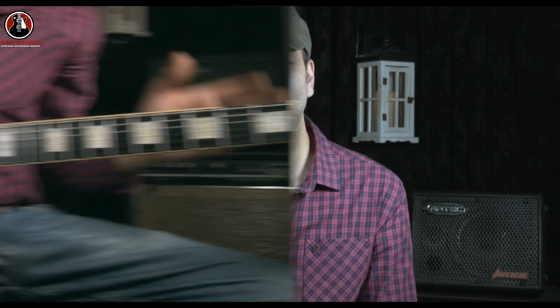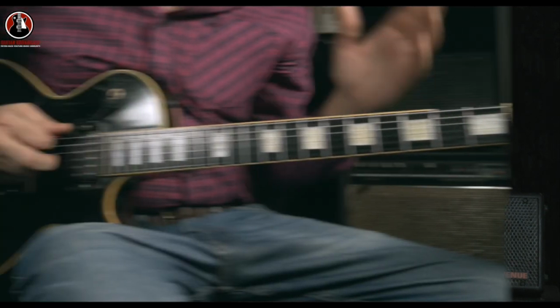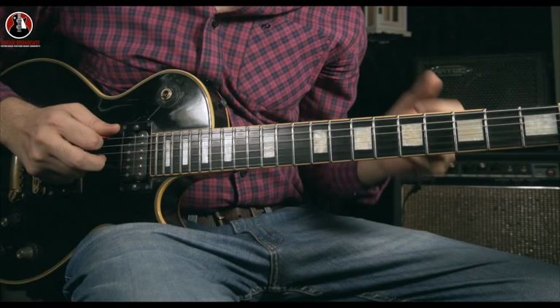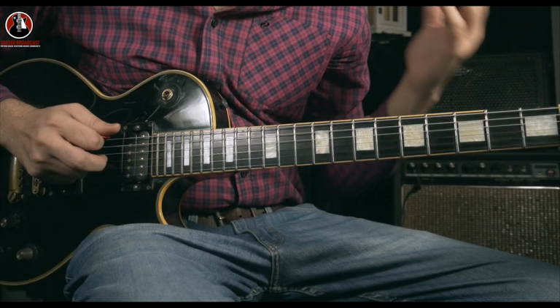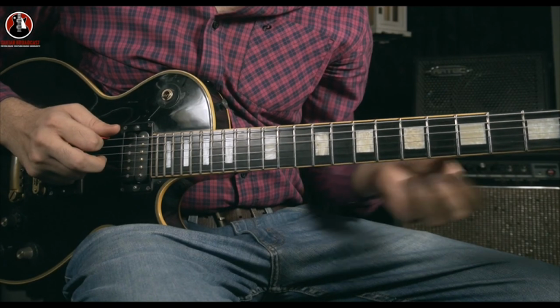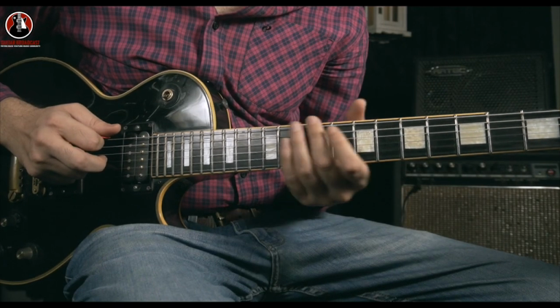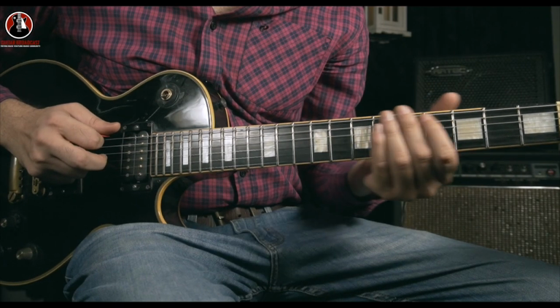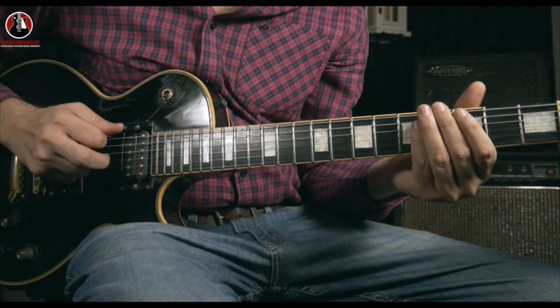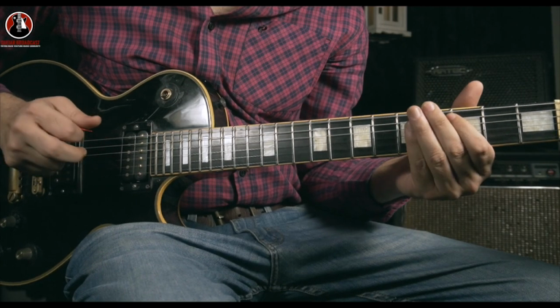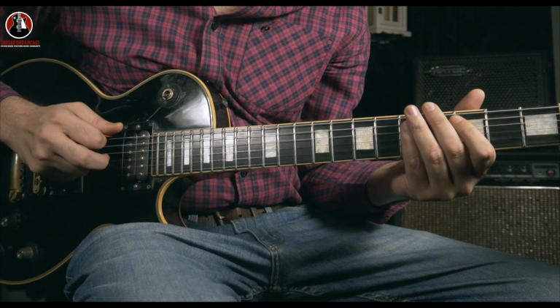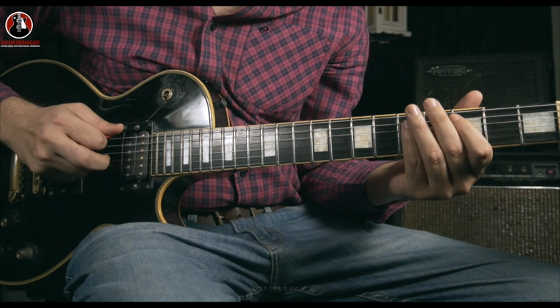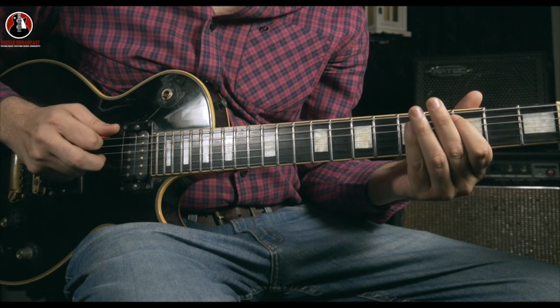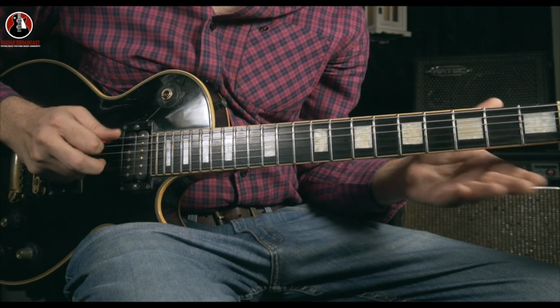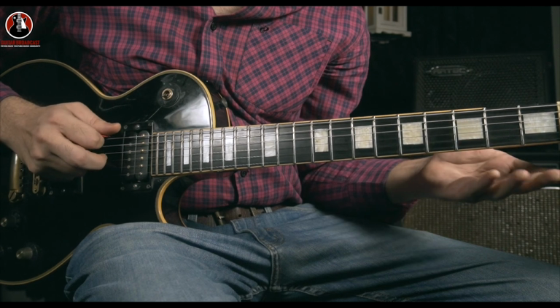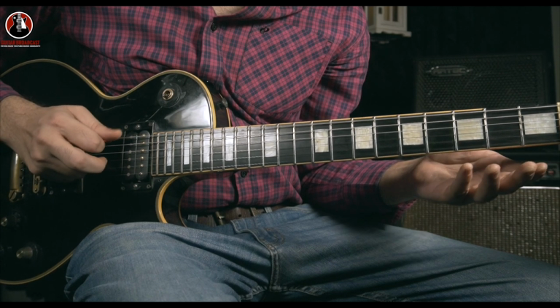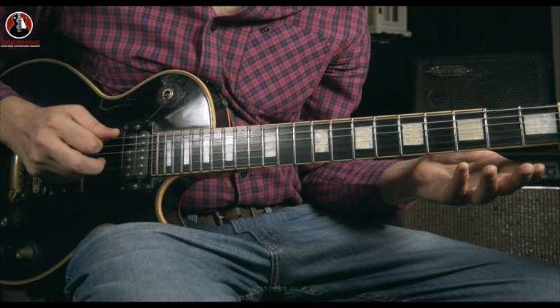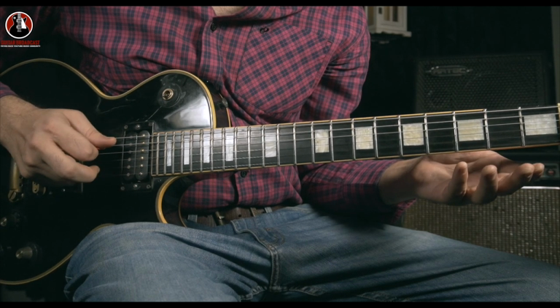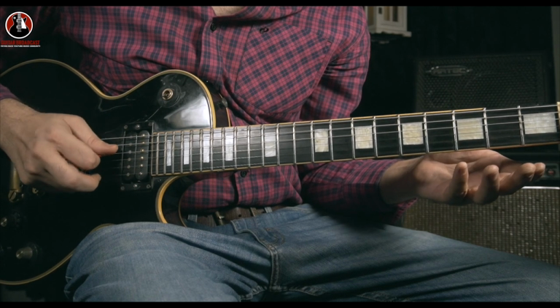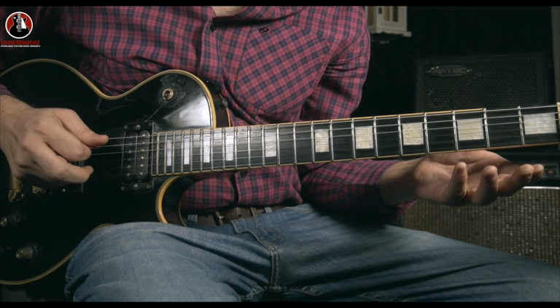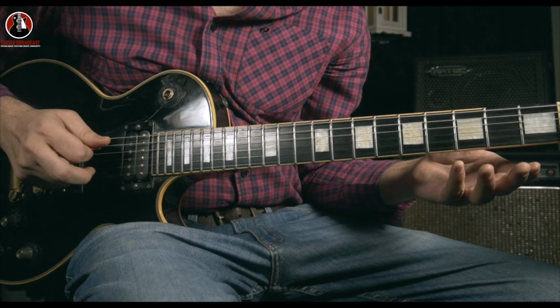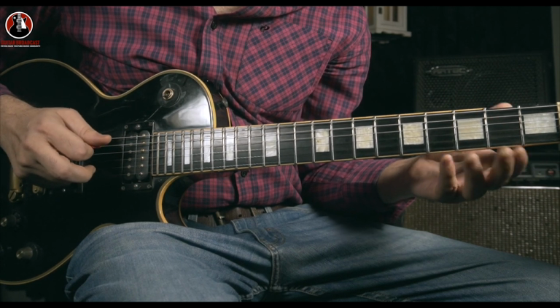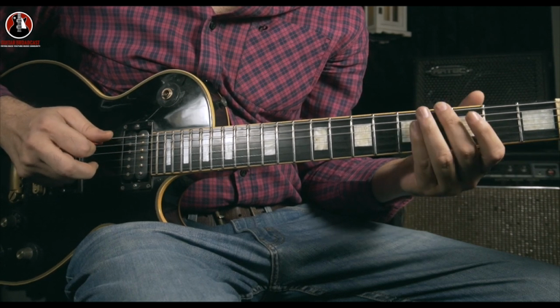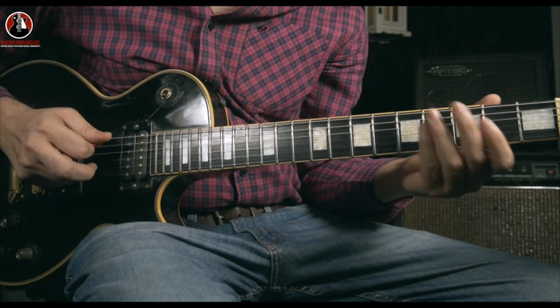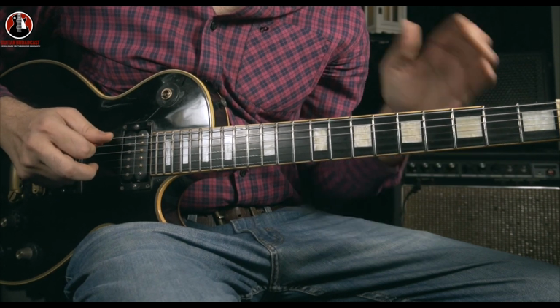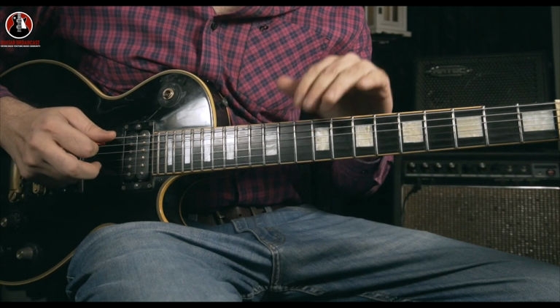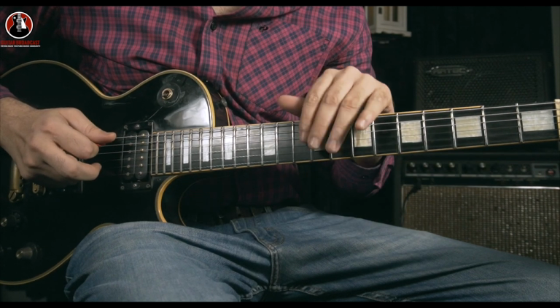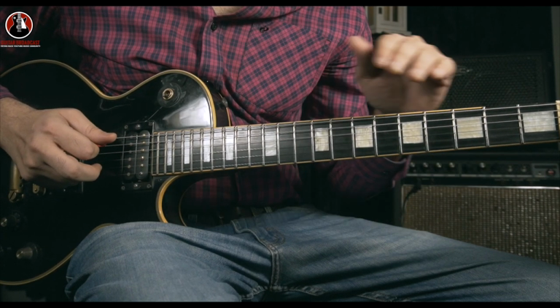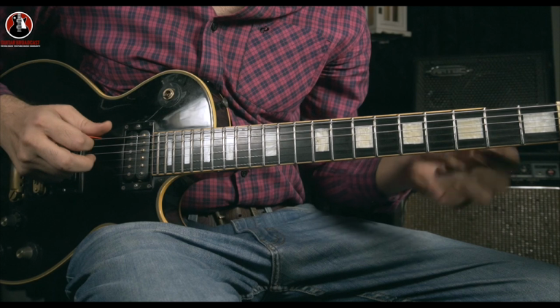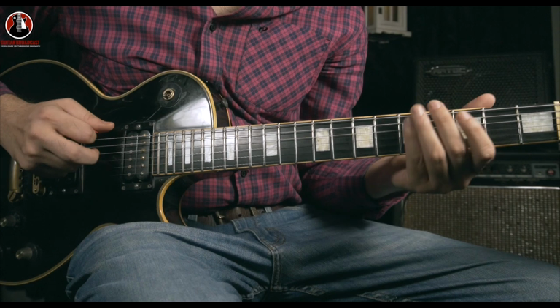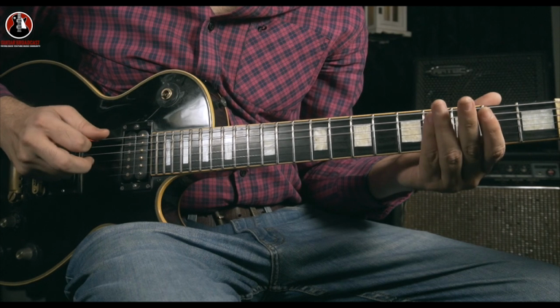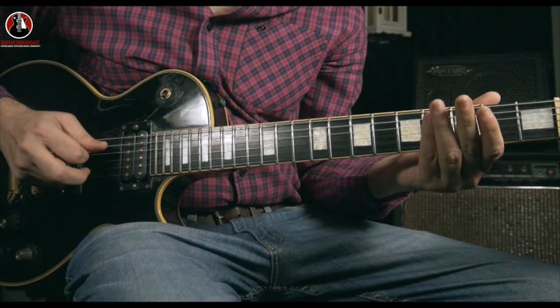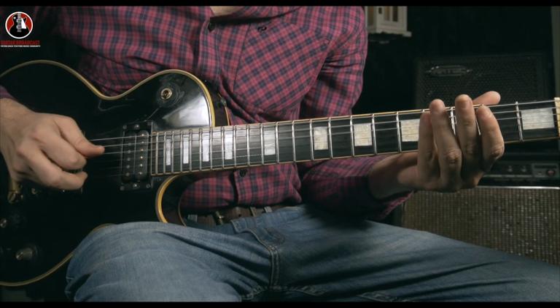This song is in drop D tuning, which means your E string is D right now. D, A, D. And mostly you'll be playing these three strings: E, A, D.